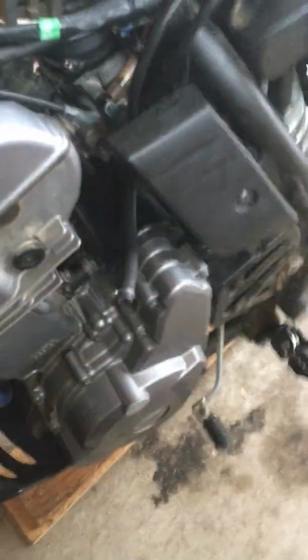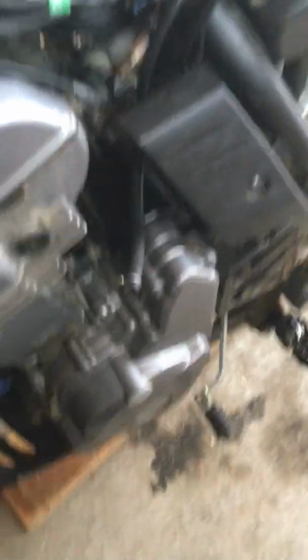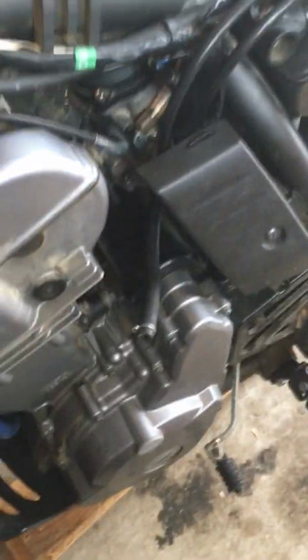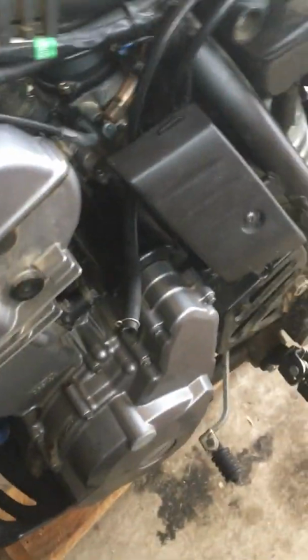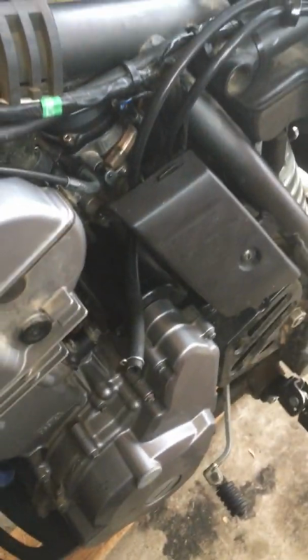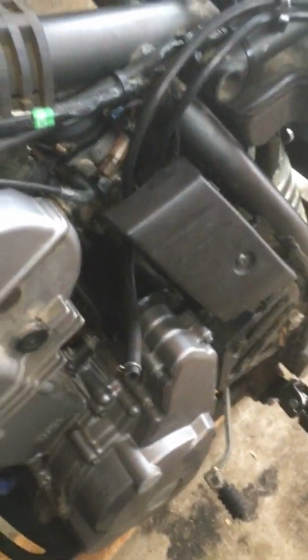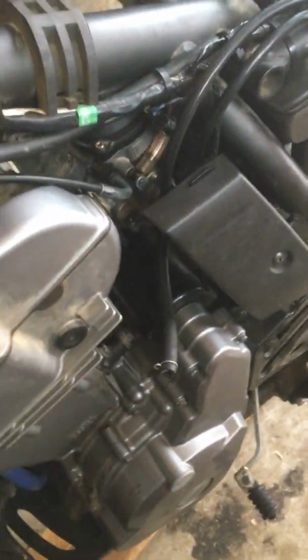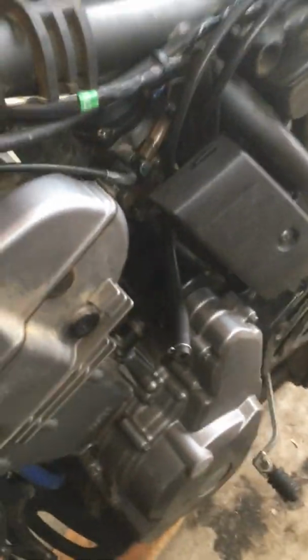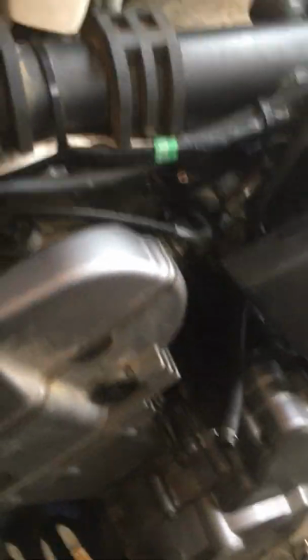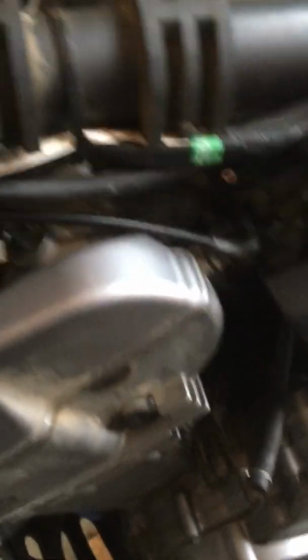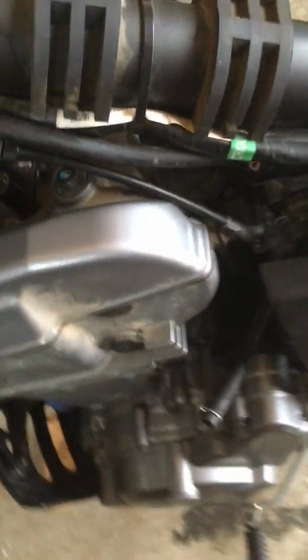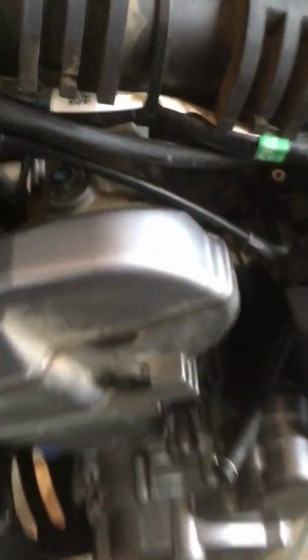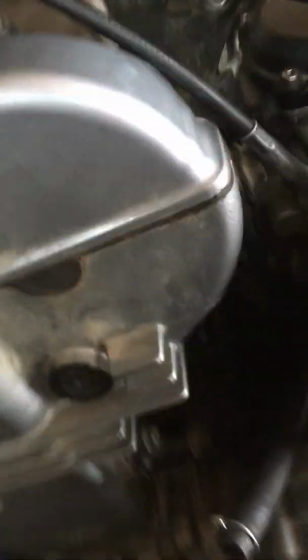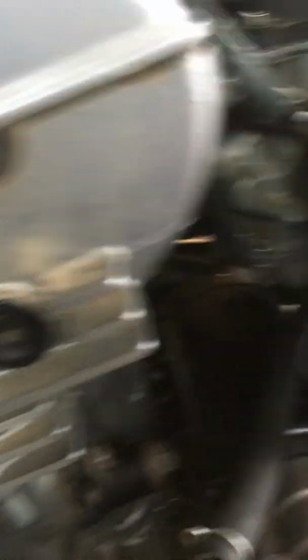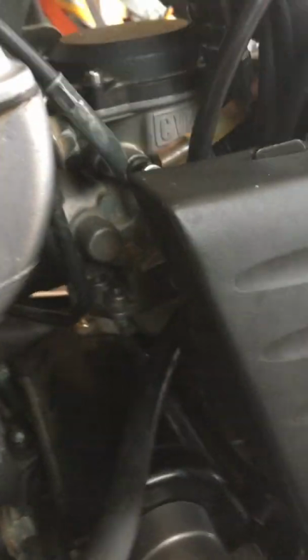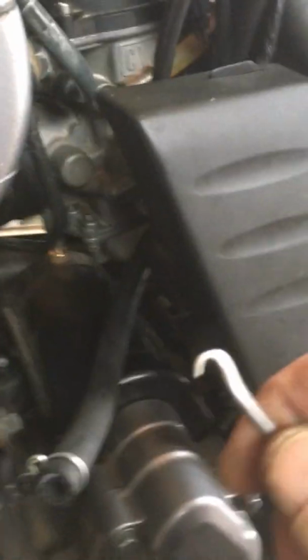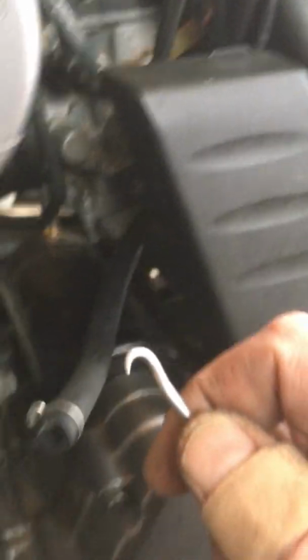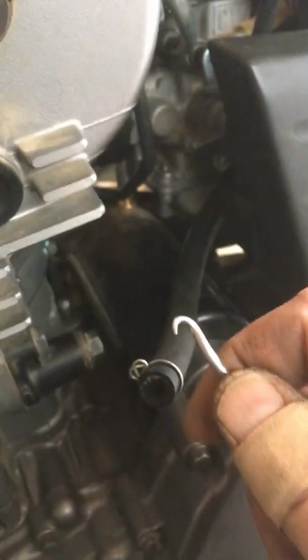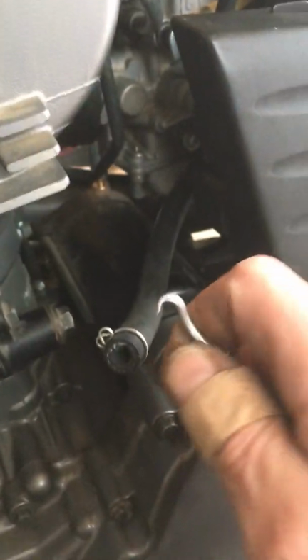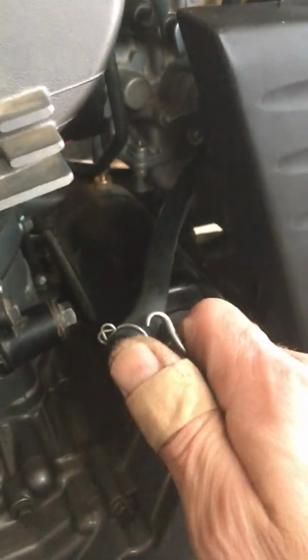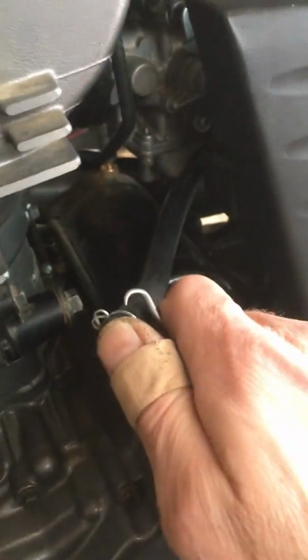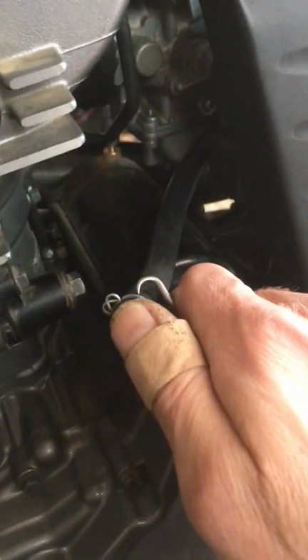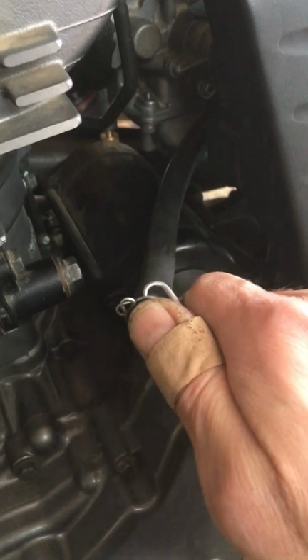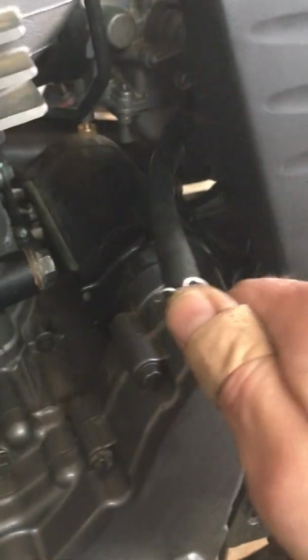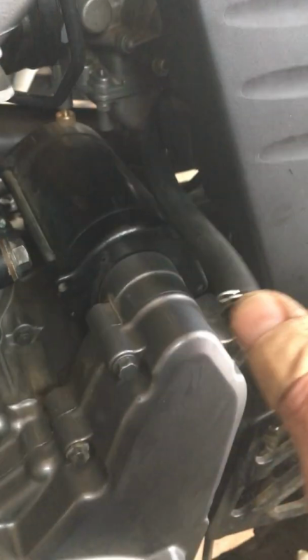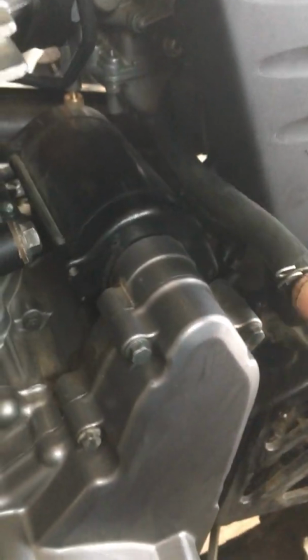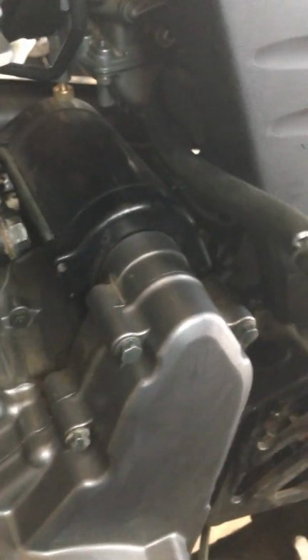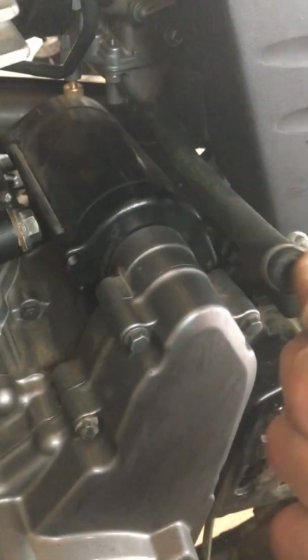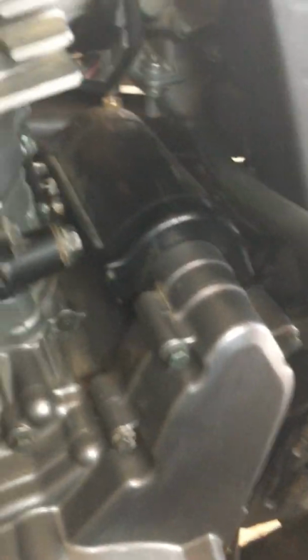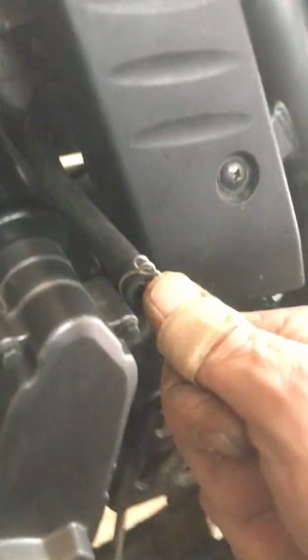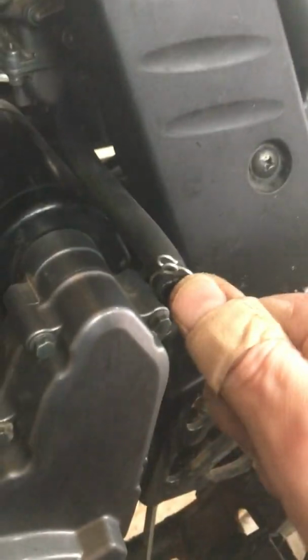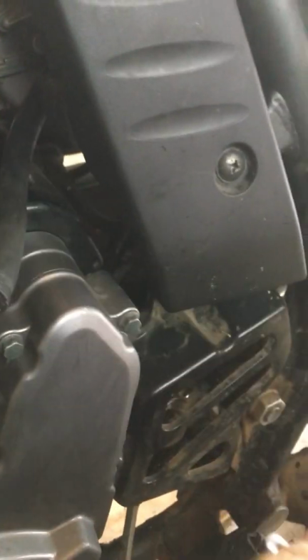A quick video on how to get the carb out of the bike — my way. It's not the only way, but it's my way. I'm gonna take this clip off so we don't lose it, and then we're gonna start moving the carb.